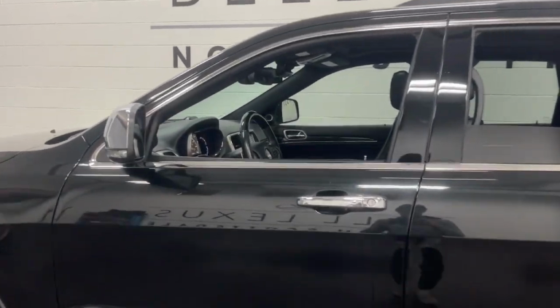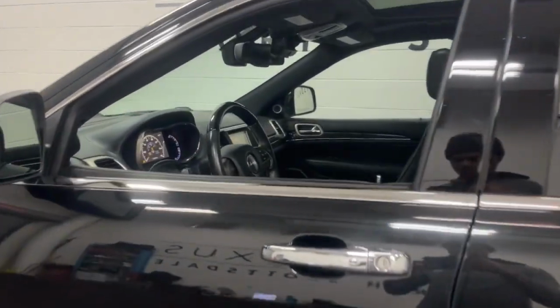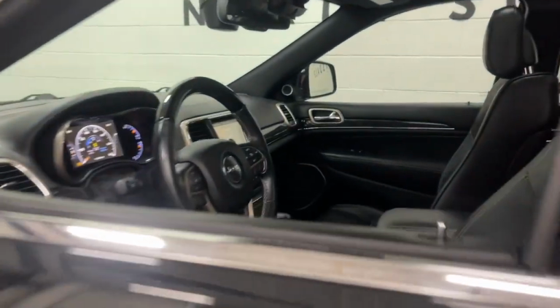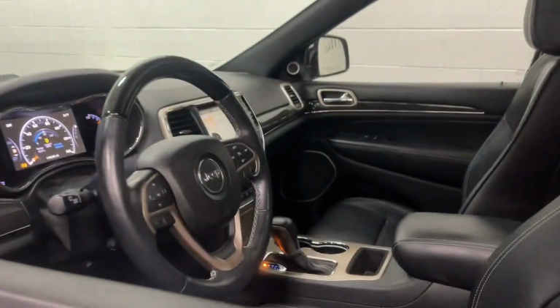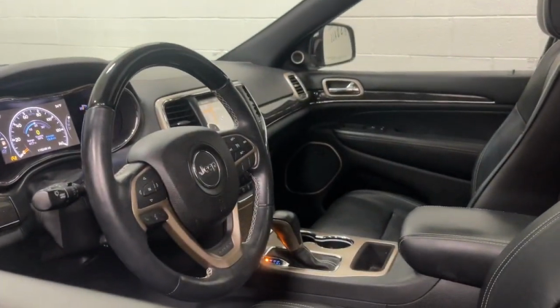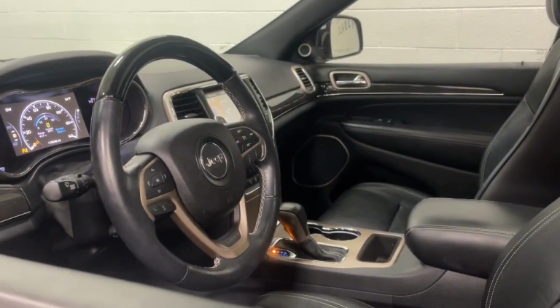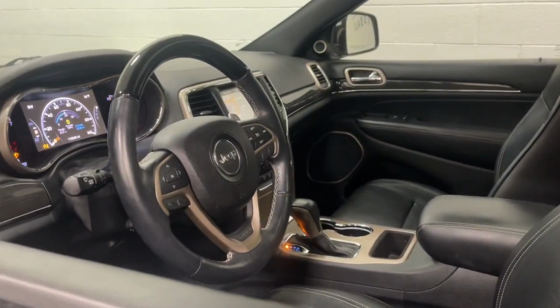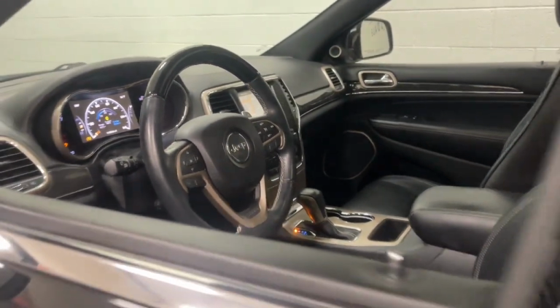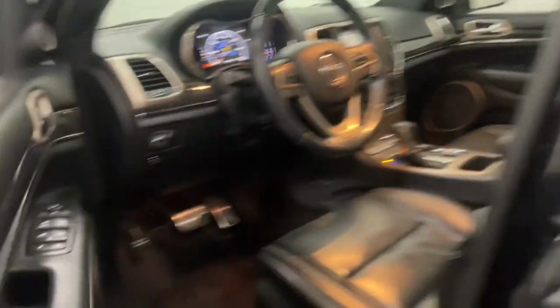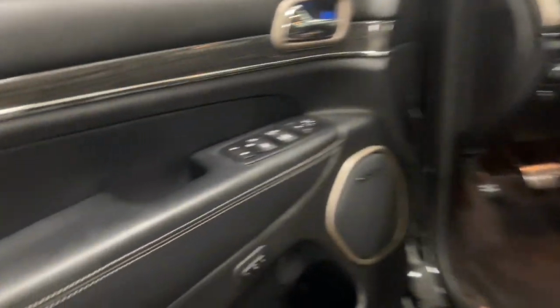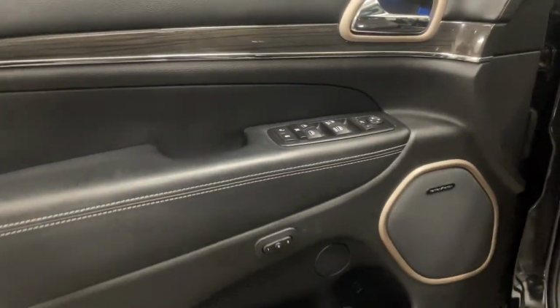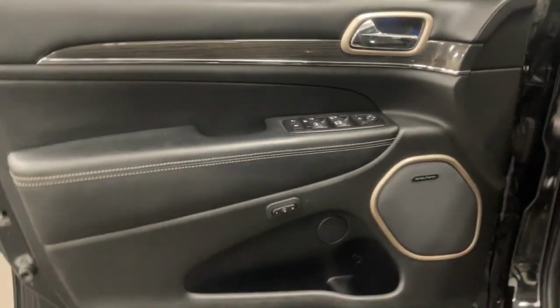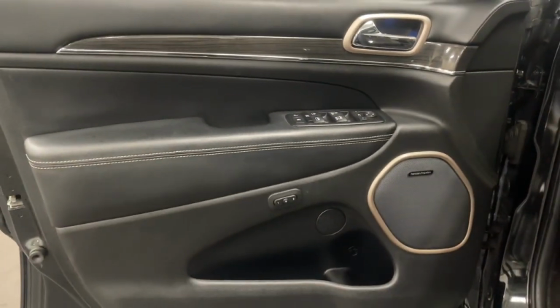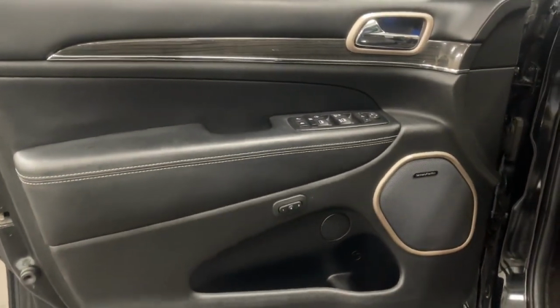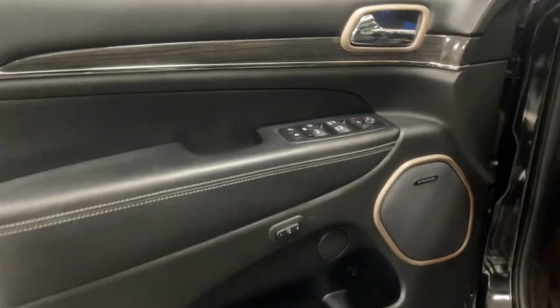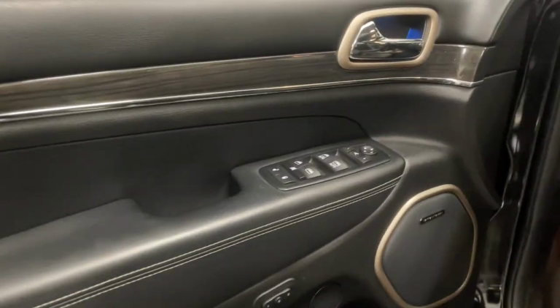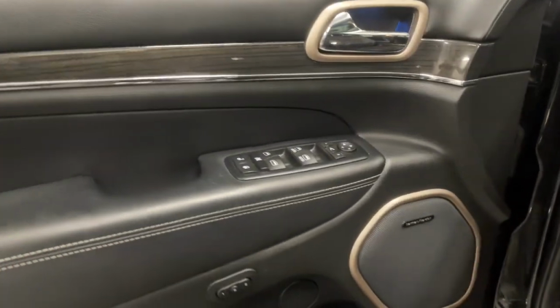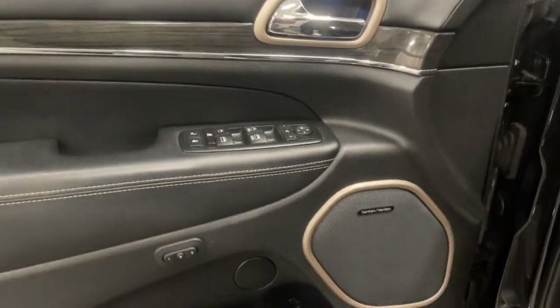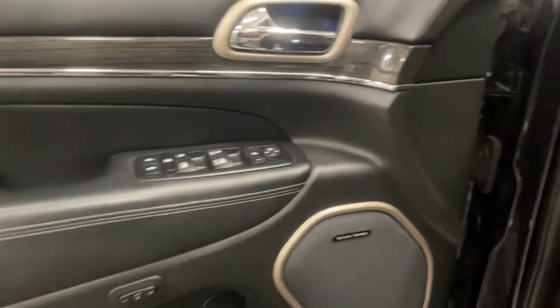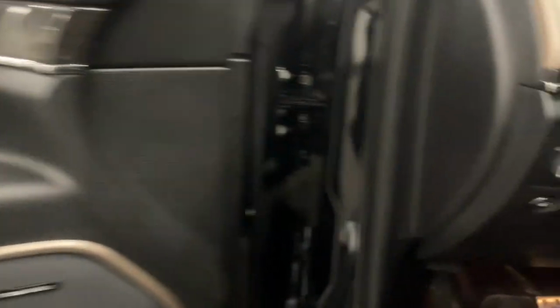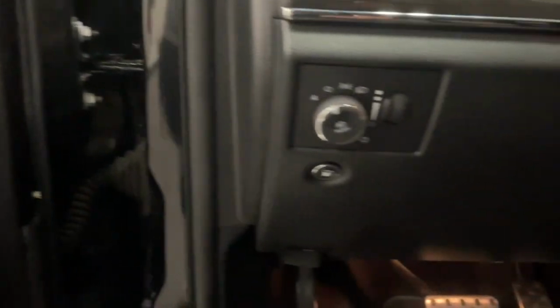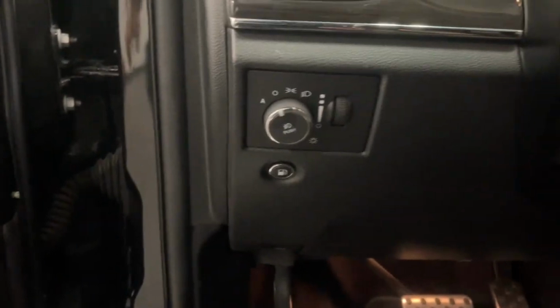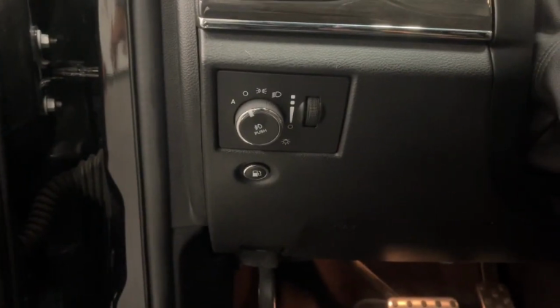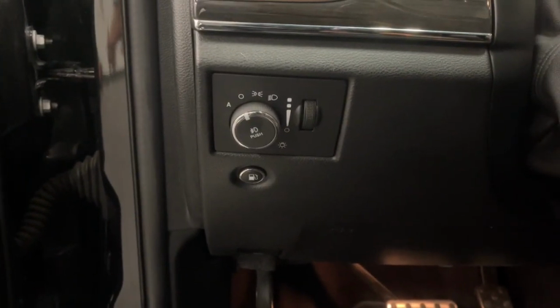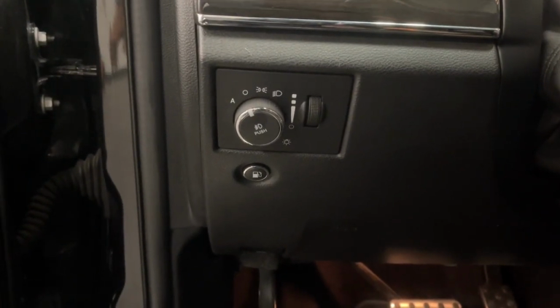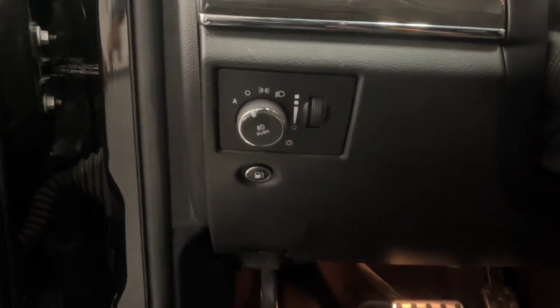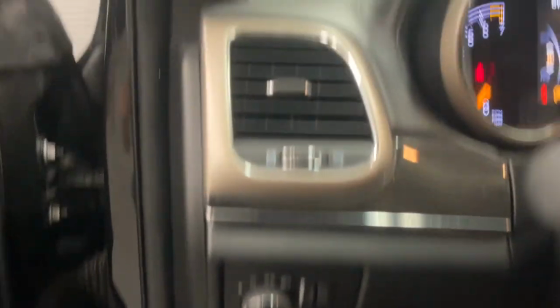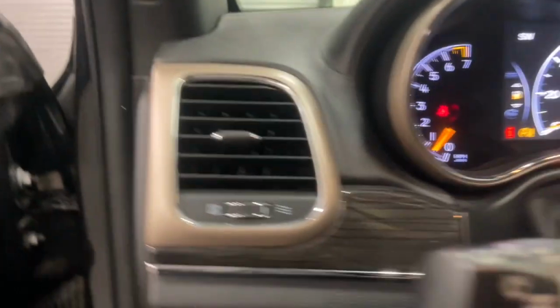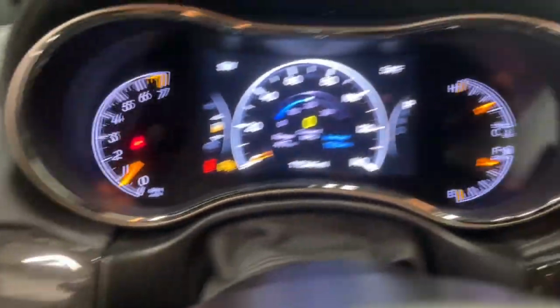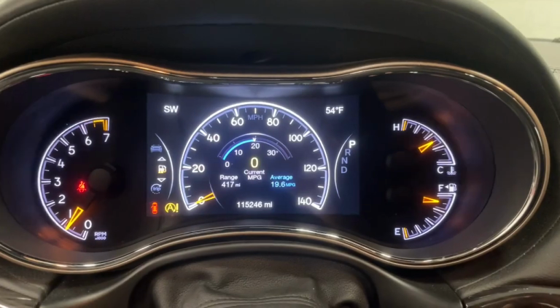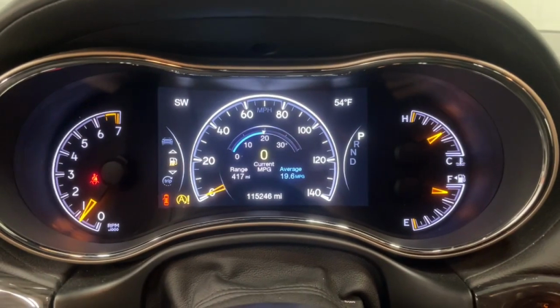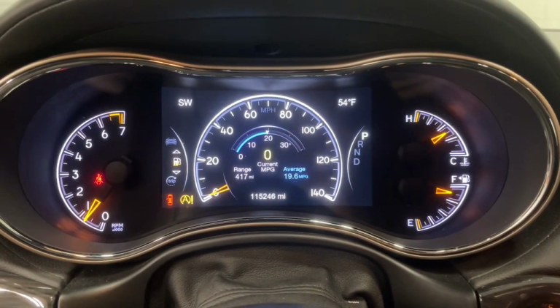Answer the call to adventure in refined luxury in the Grand Cherokee. It brings rugged versatility, advanced safety features, and passenger-focused technology along on every journey. The following are some of this vehicle's highlighted options.